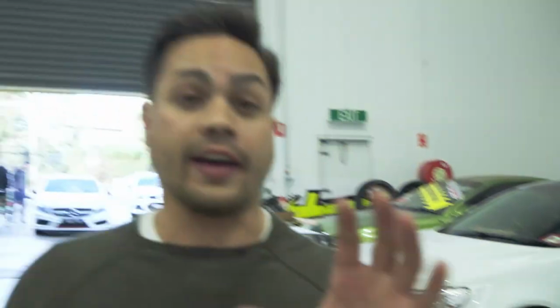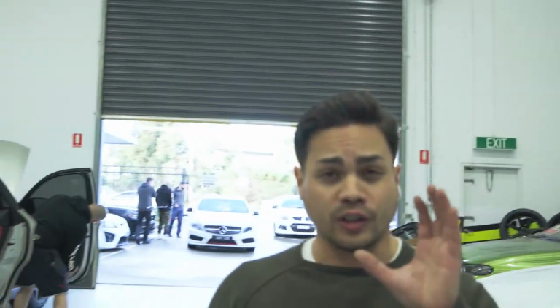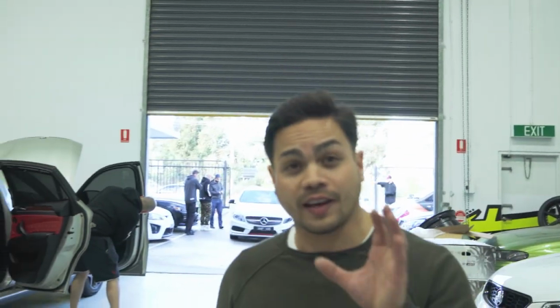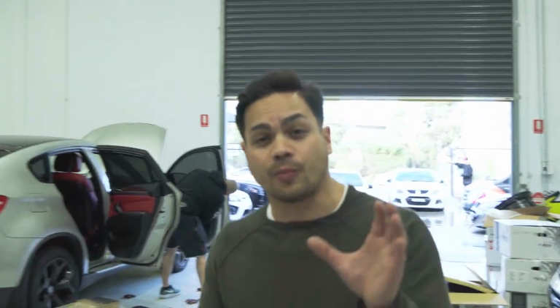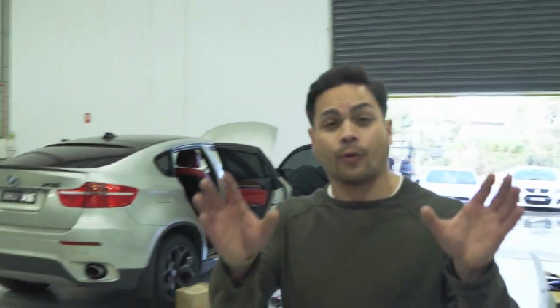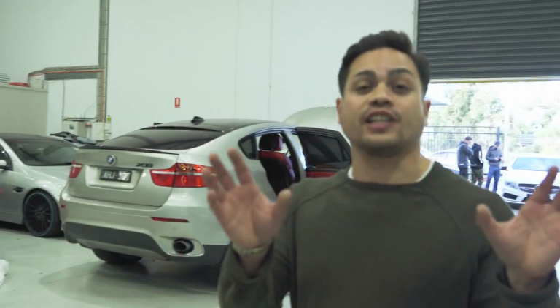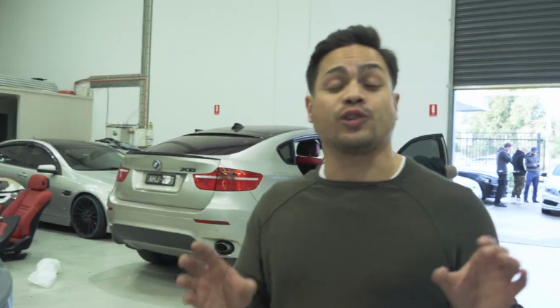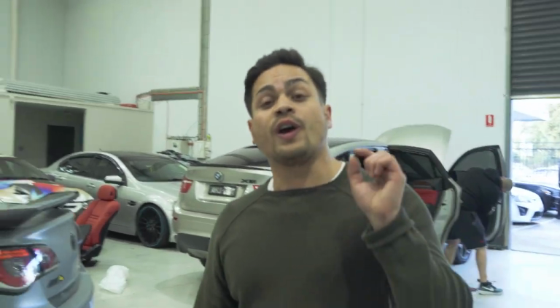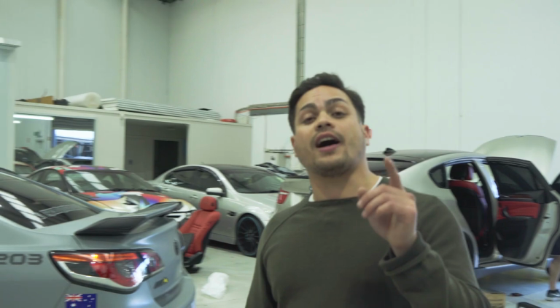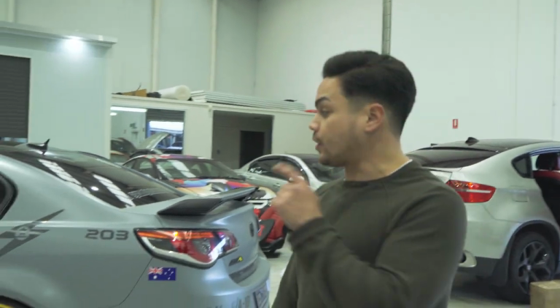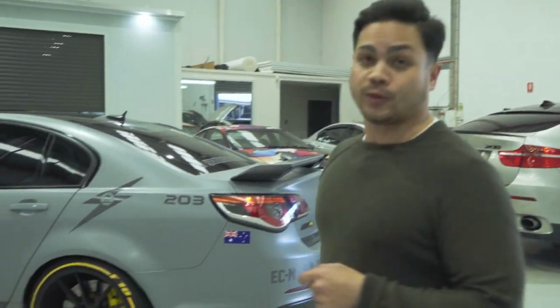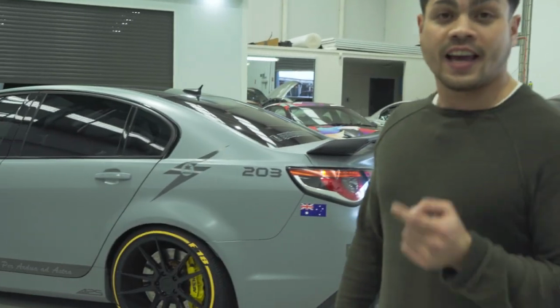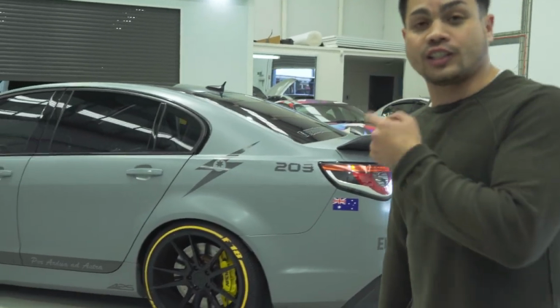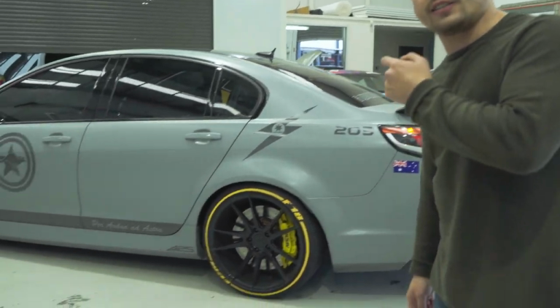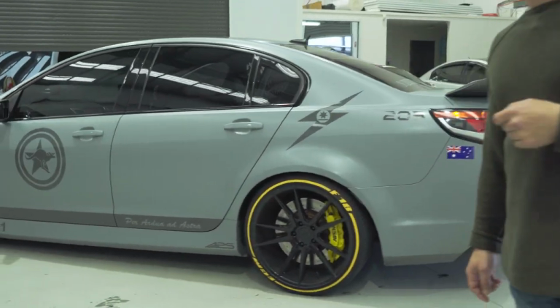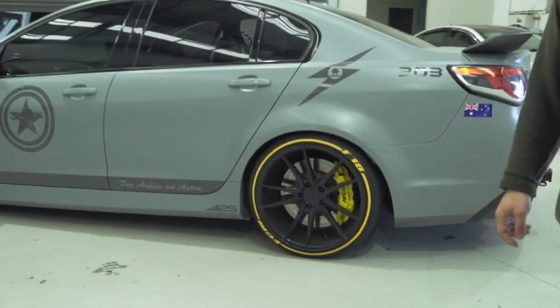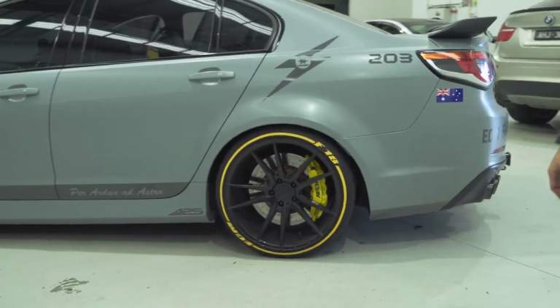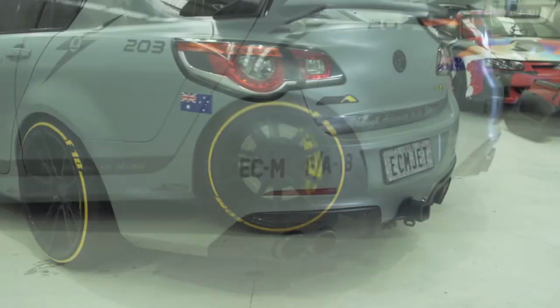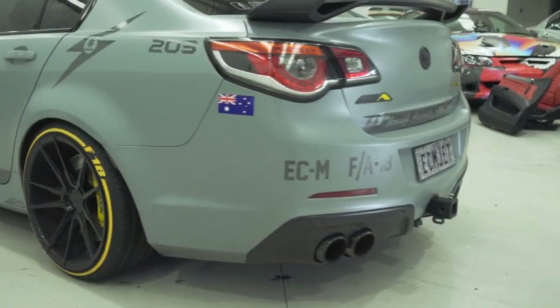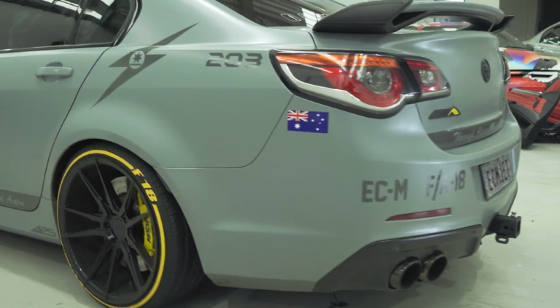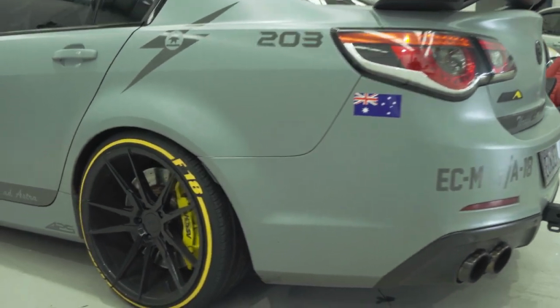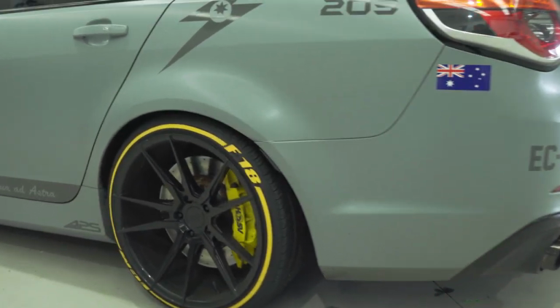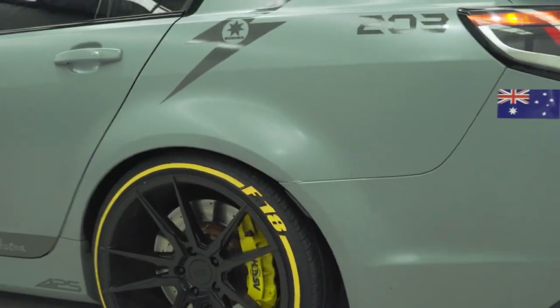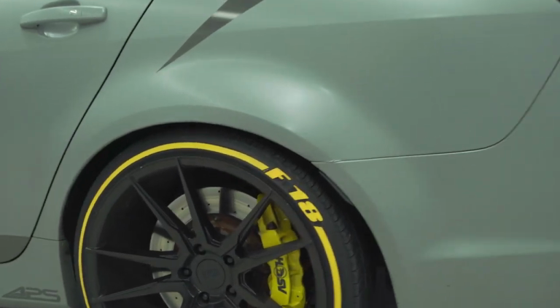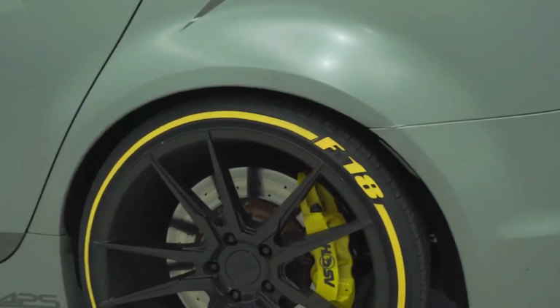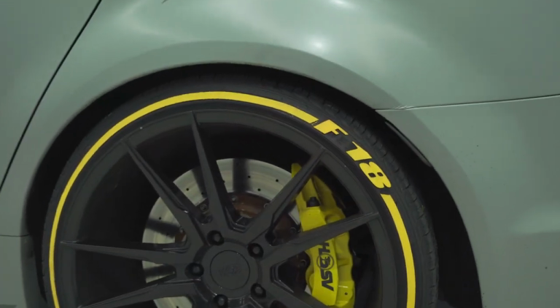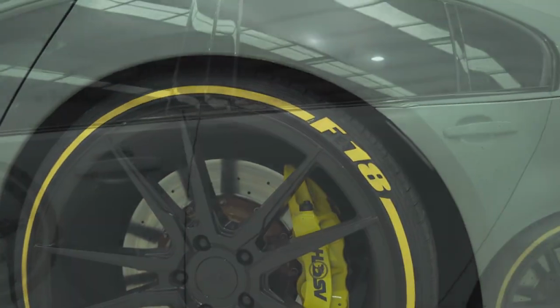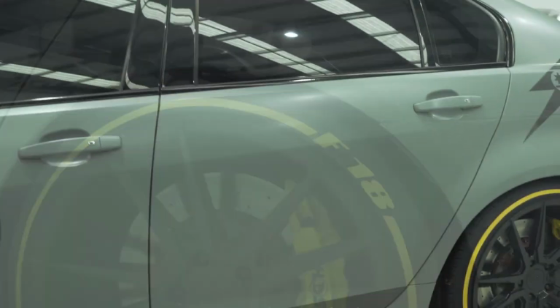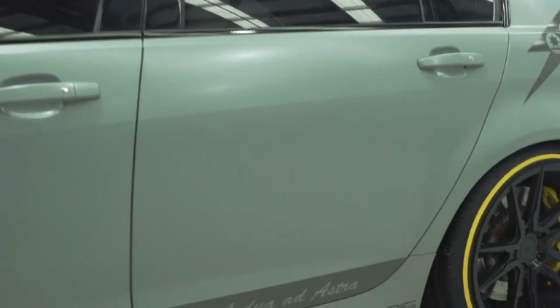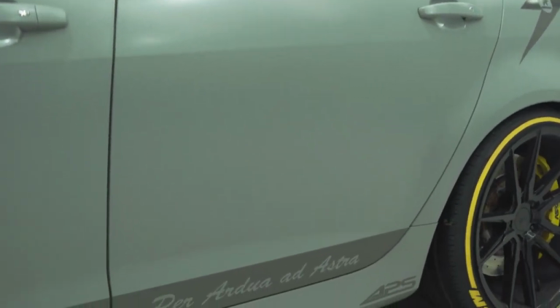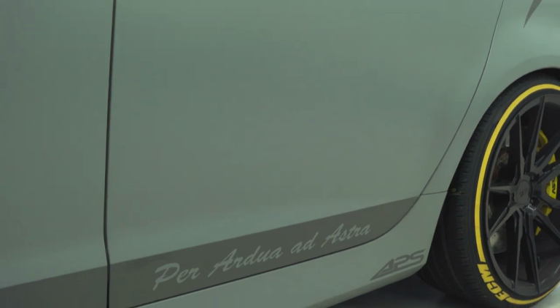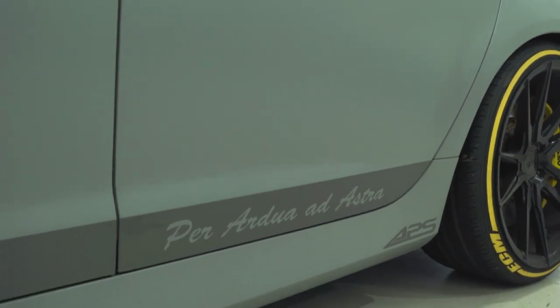Now comes the point where I get to introduce you to the car that got us here in the first place. This is Troy's VF GTS — currently his shop promotional car, currently his weekend cruiser, and currently one of the most e-famous VF GTSs on the internet.